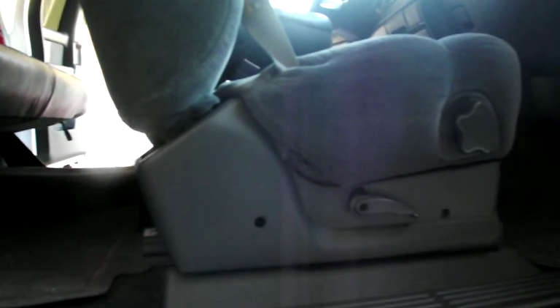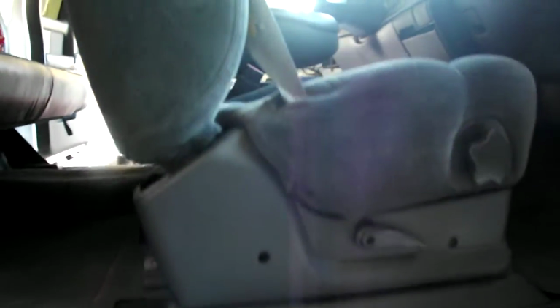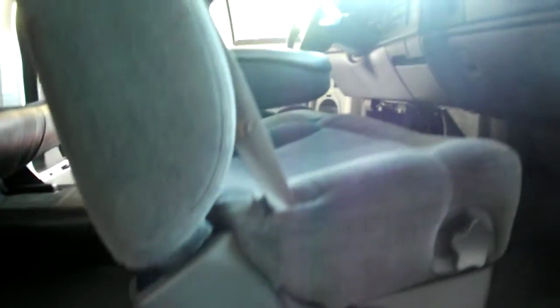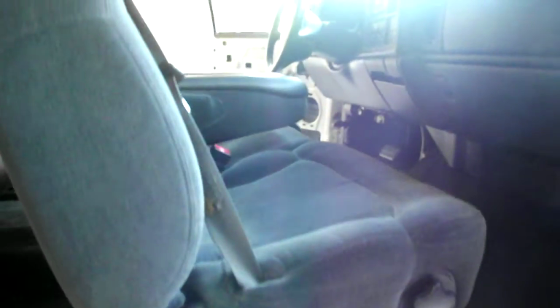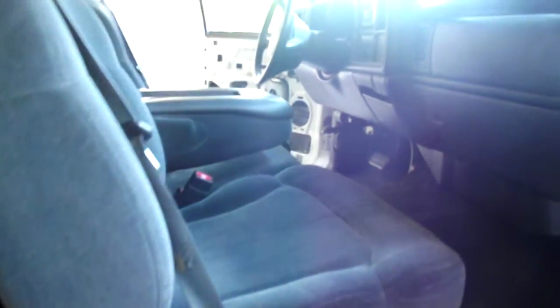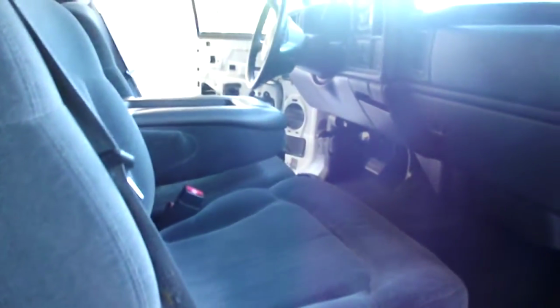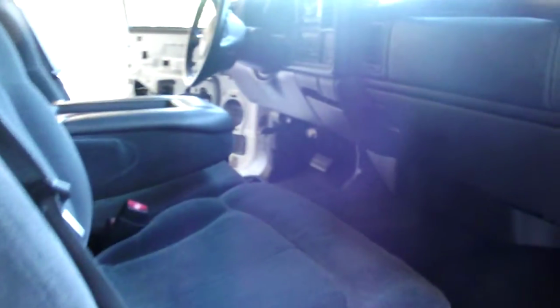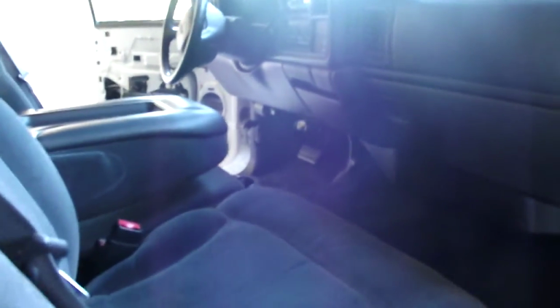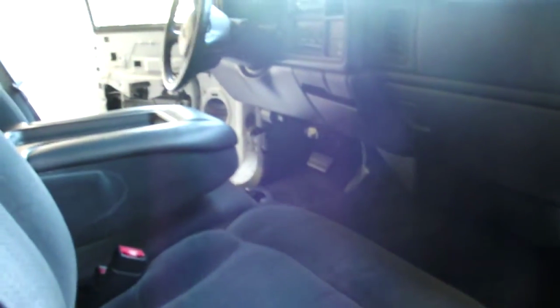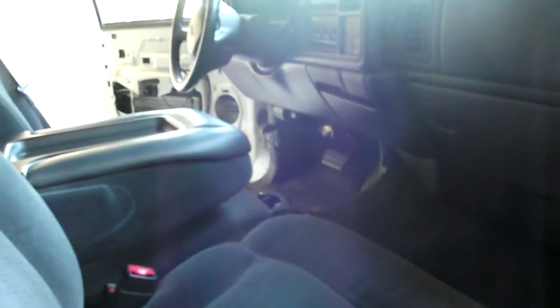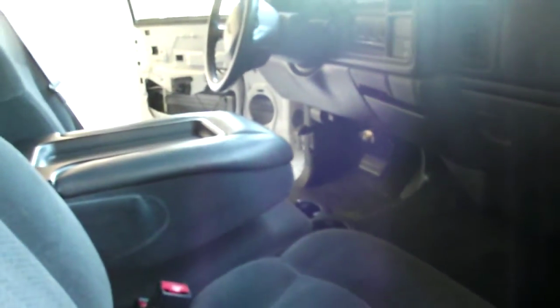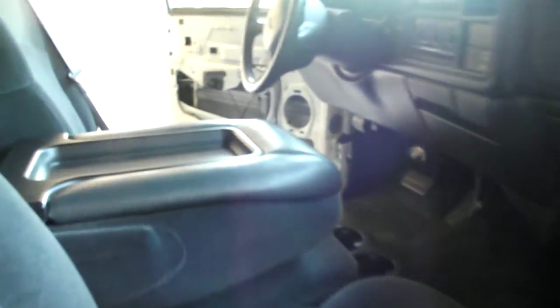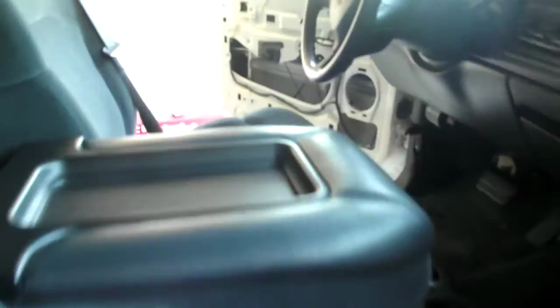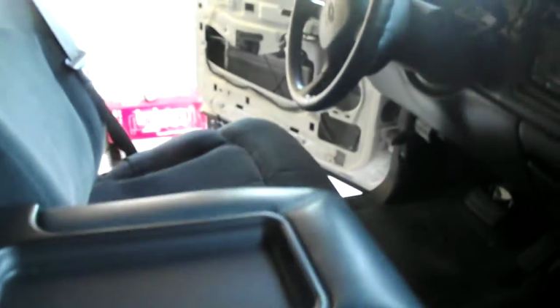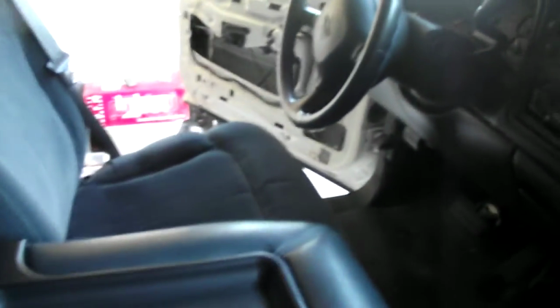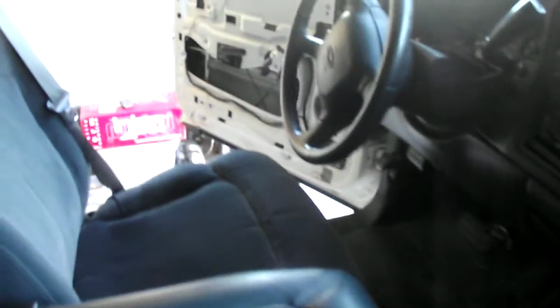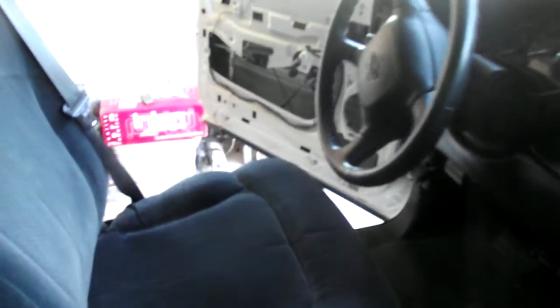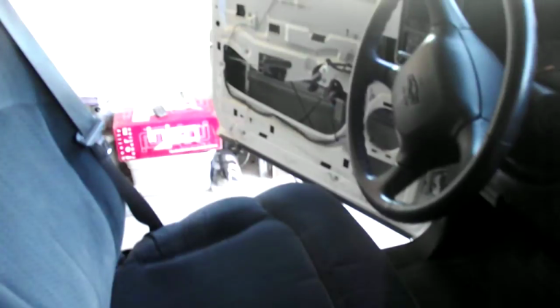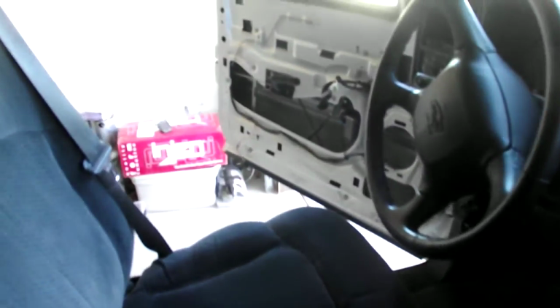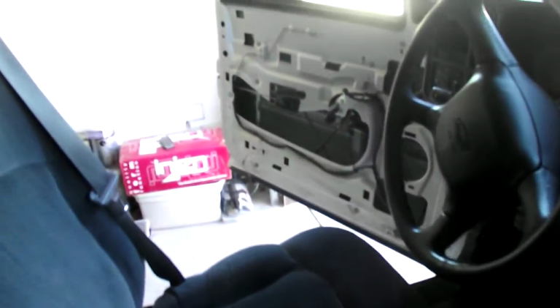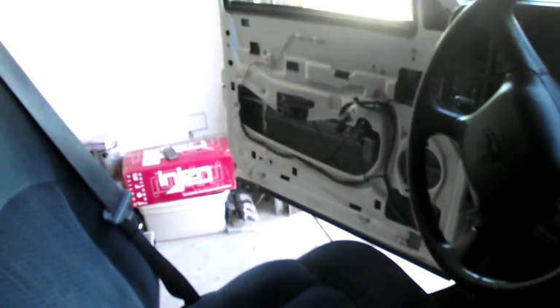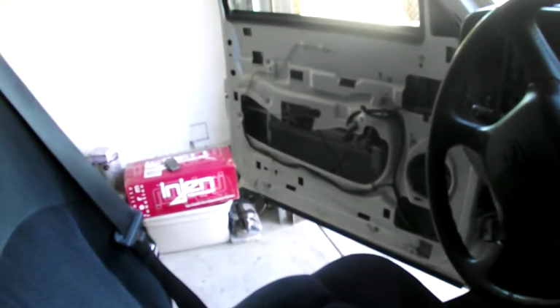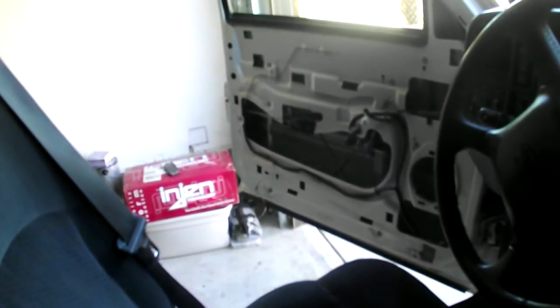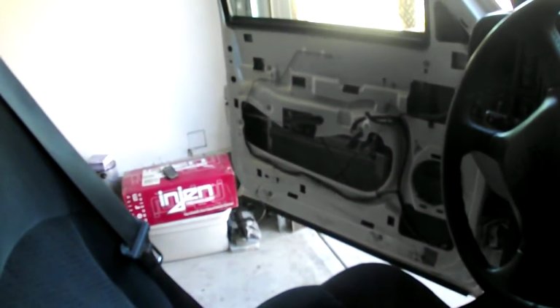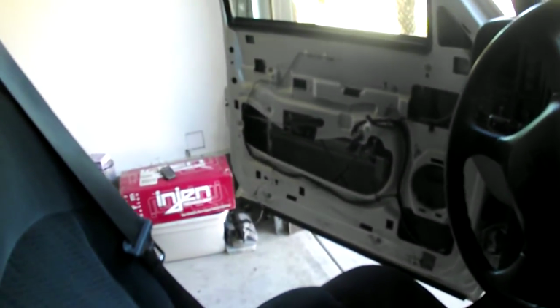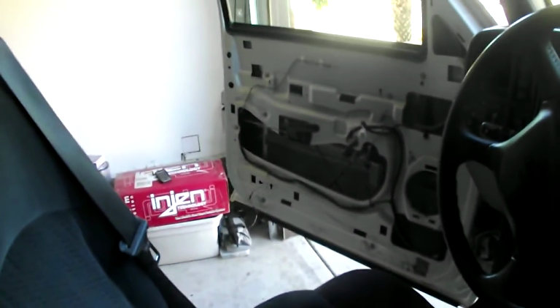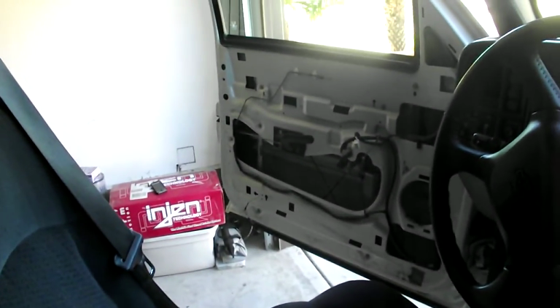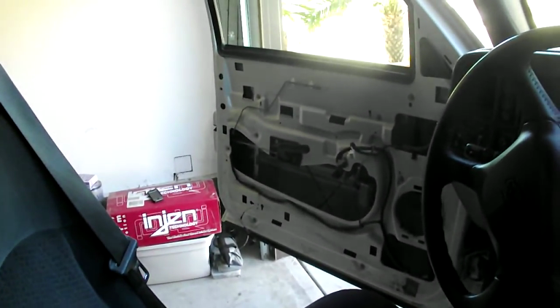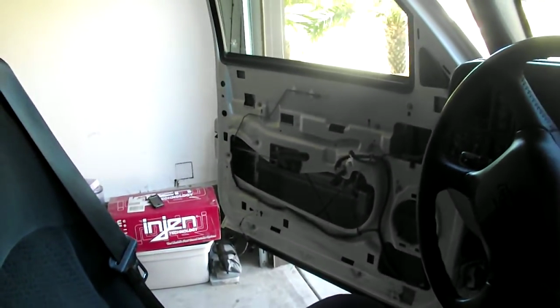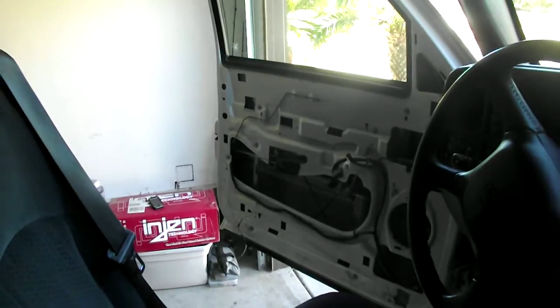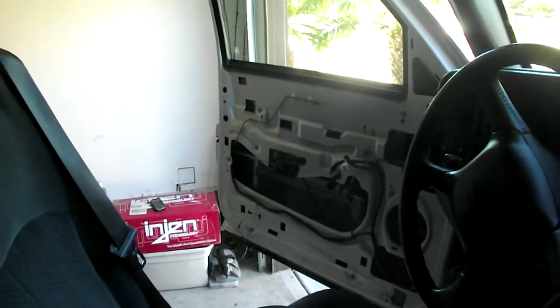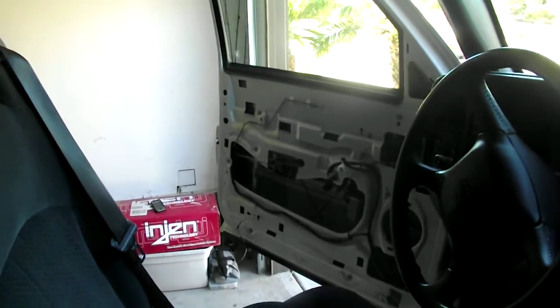Again, this is a 2002 Chevy Silverado 4x4 and we're gonna get busy on this at DC Autotronics. Stay tuned, part 2 coming.